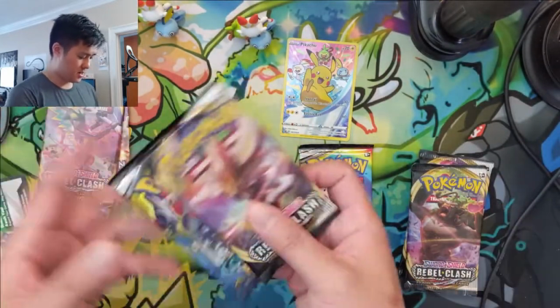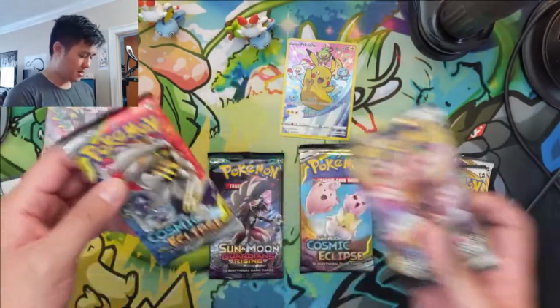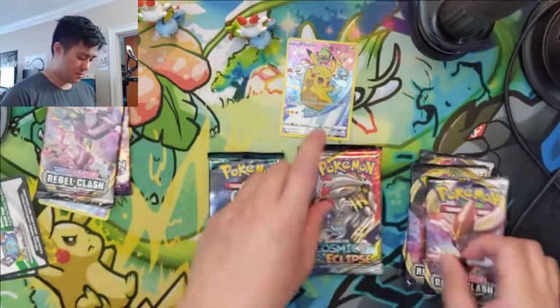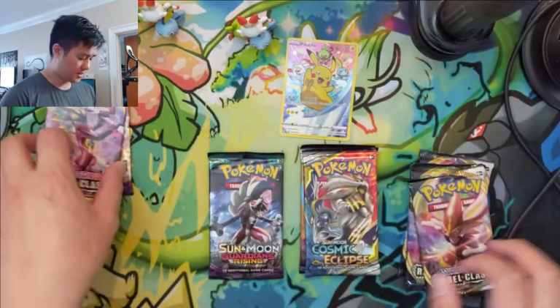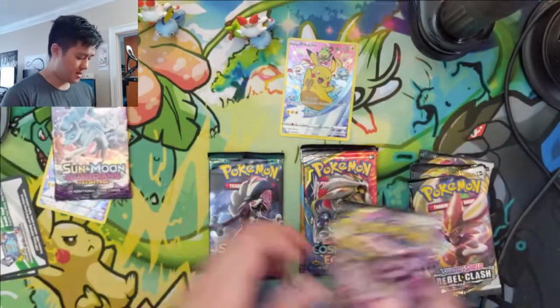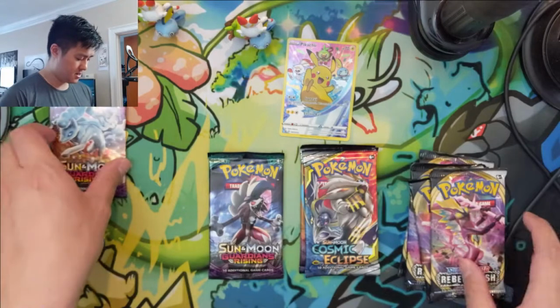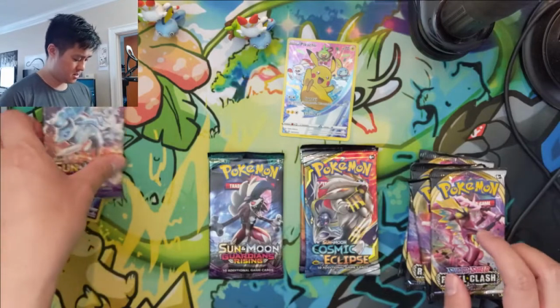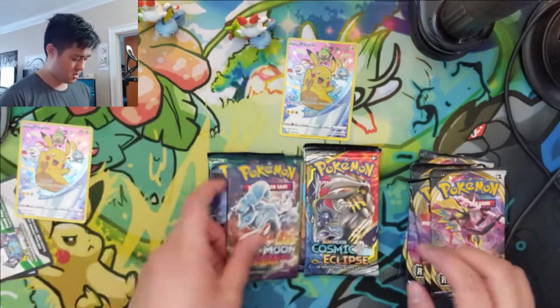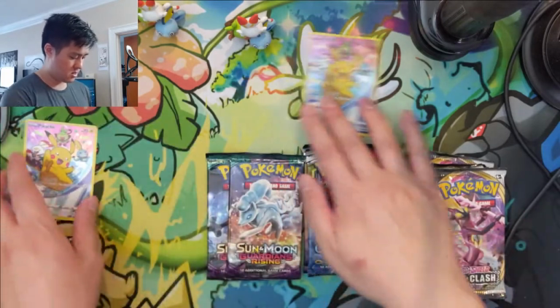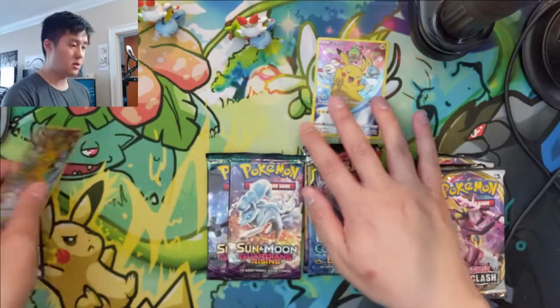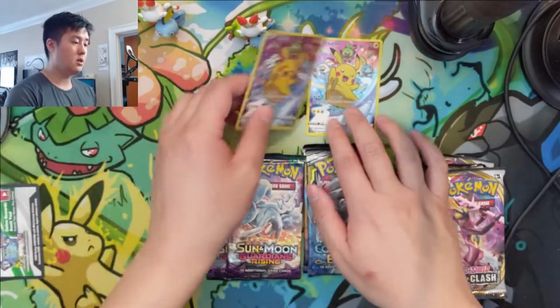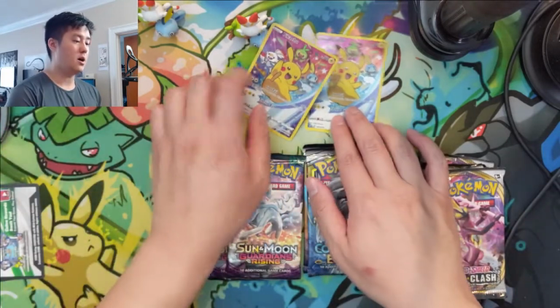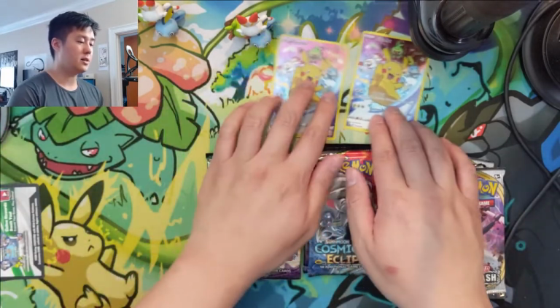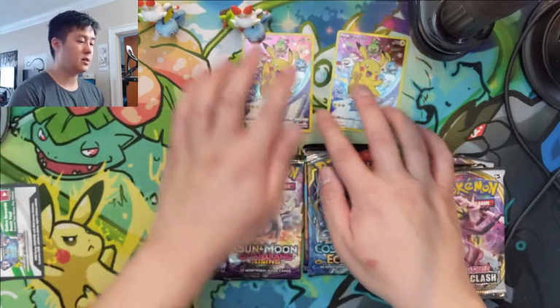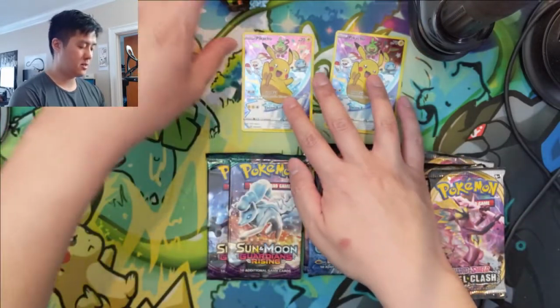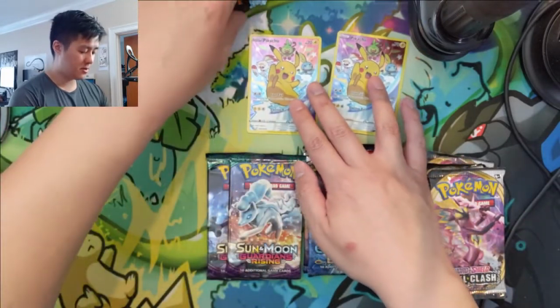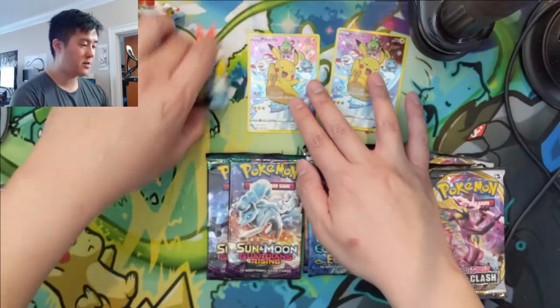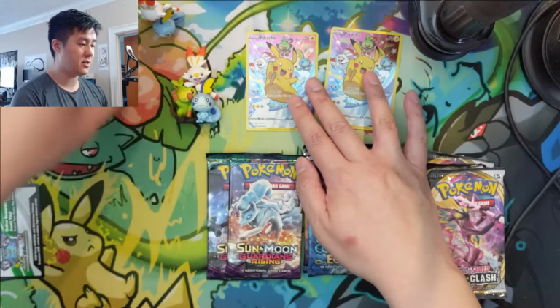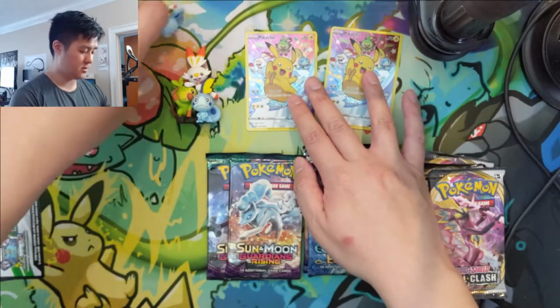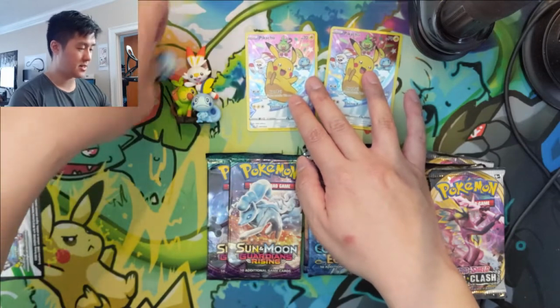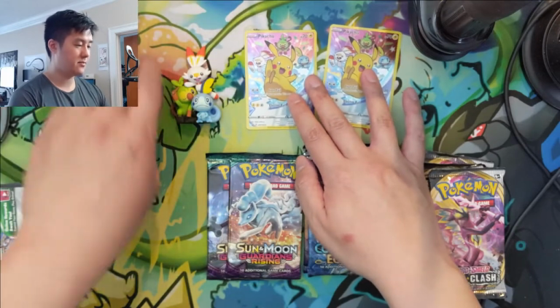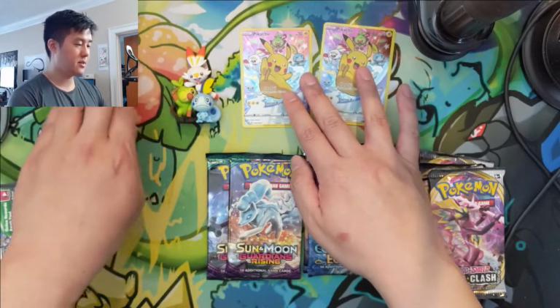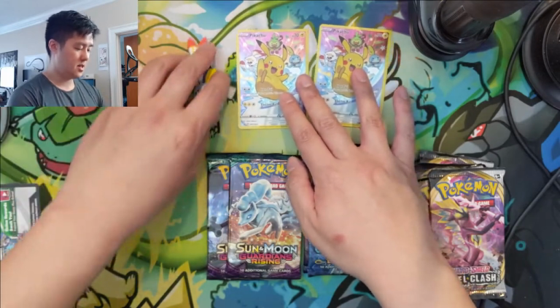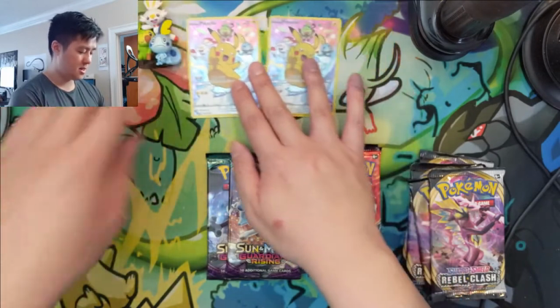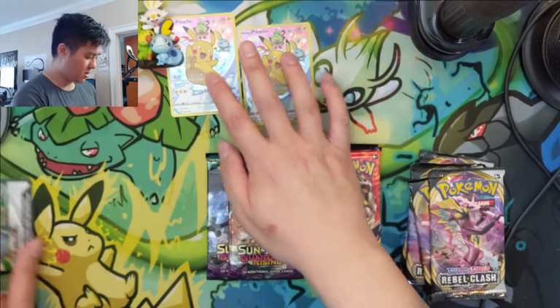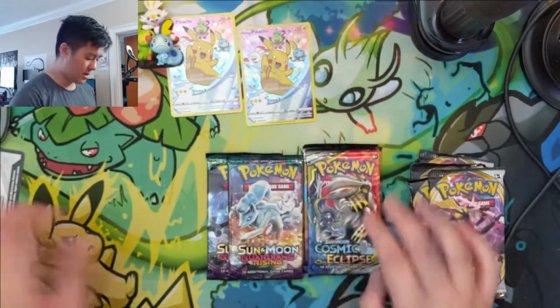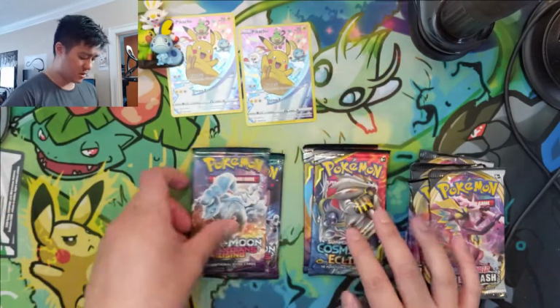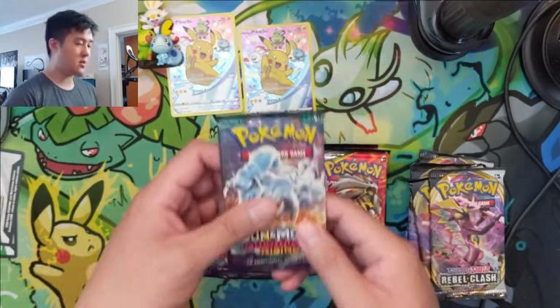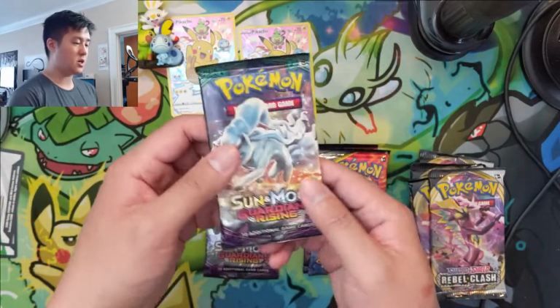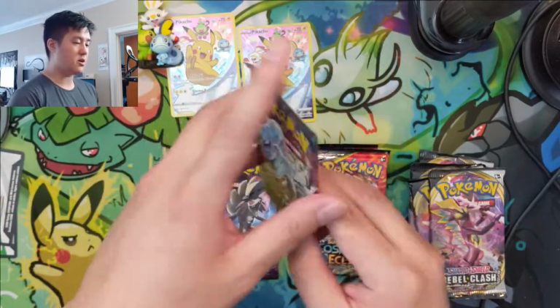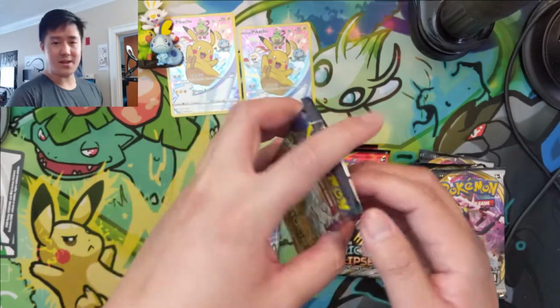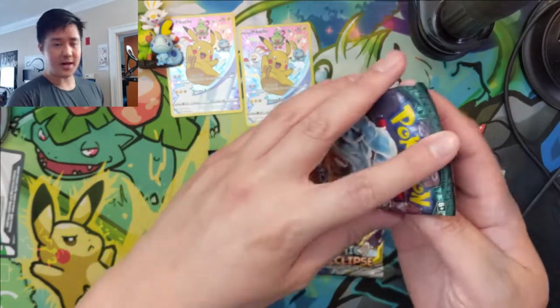We got the same packs again in the second box. We can show the figures like that. I think we are ready to go — let's start with these Guardians Rising packs.